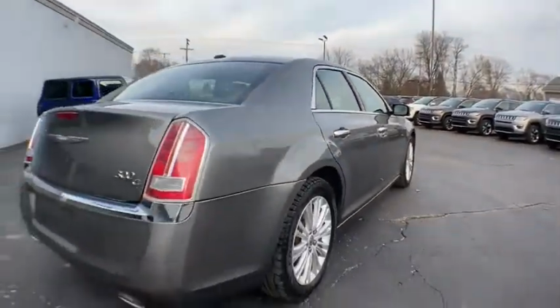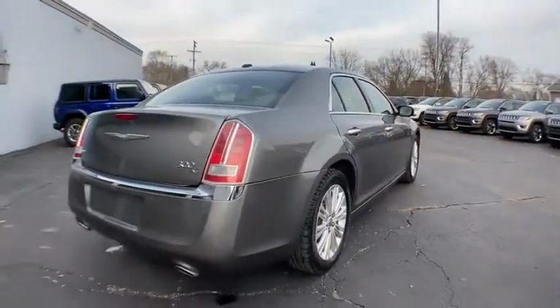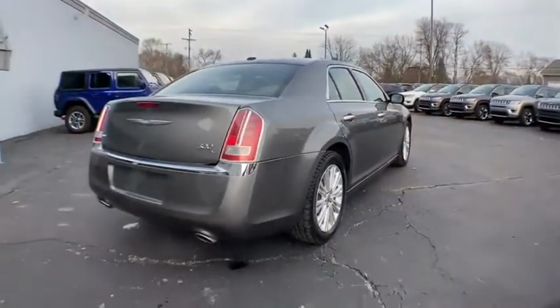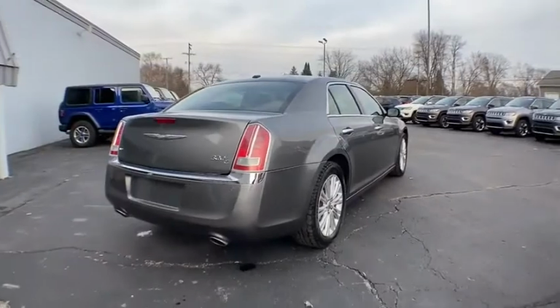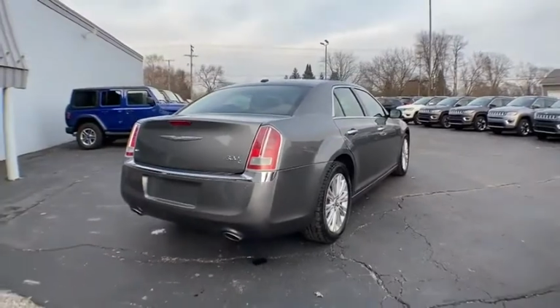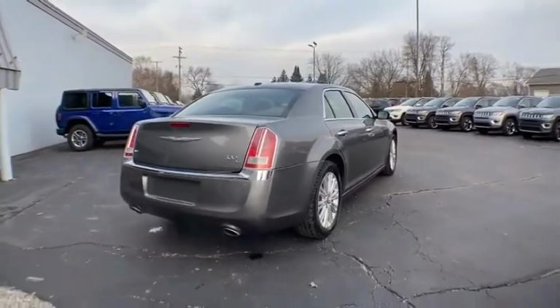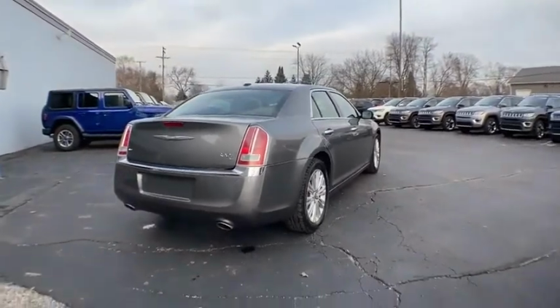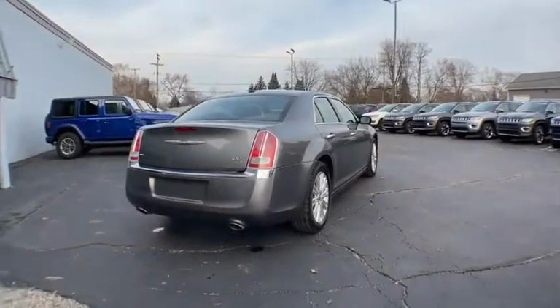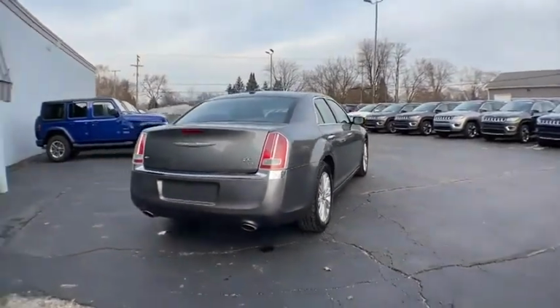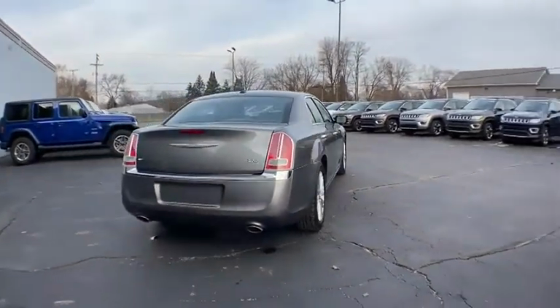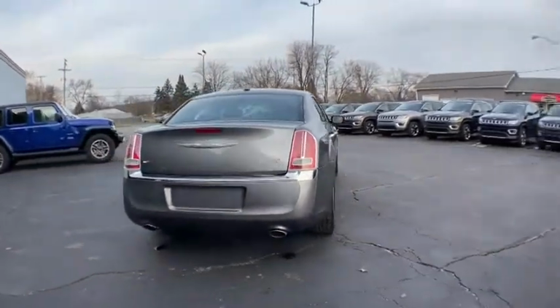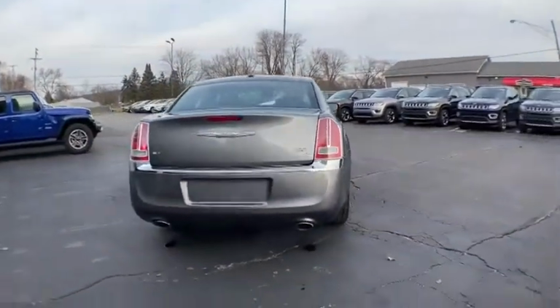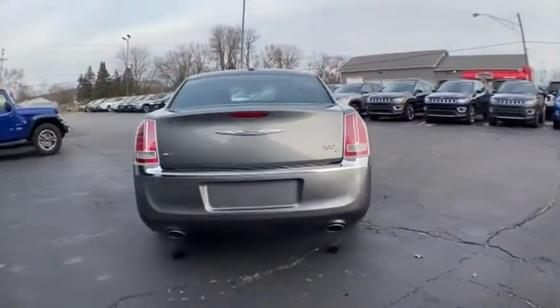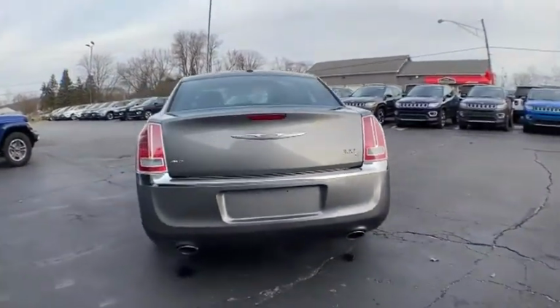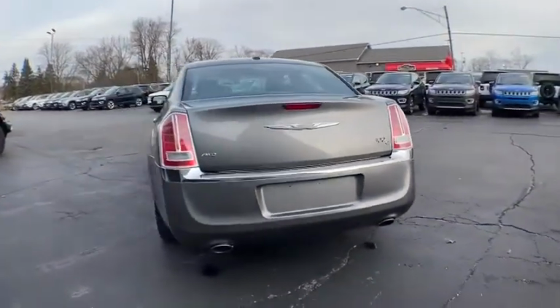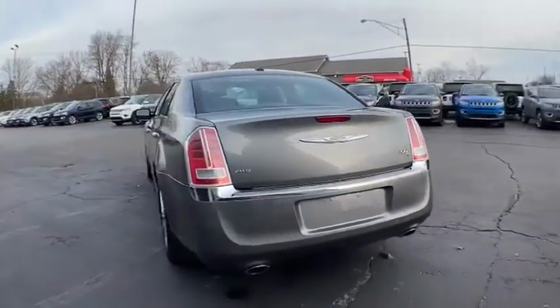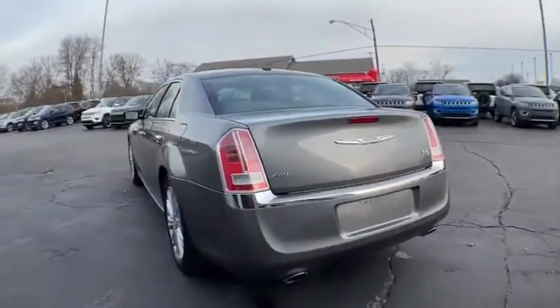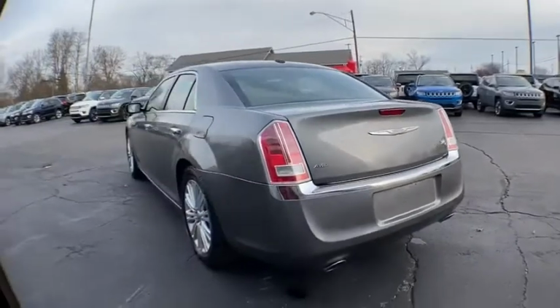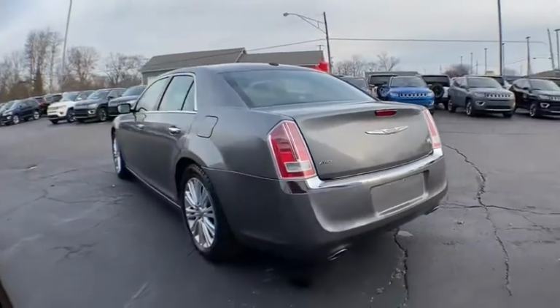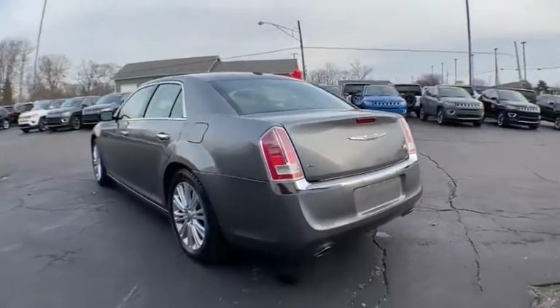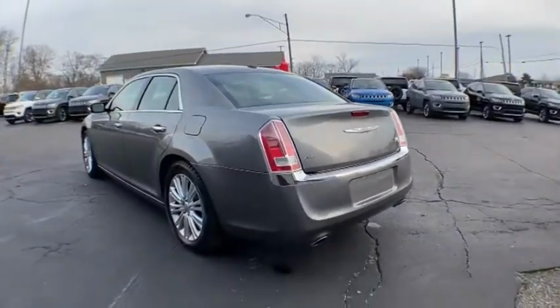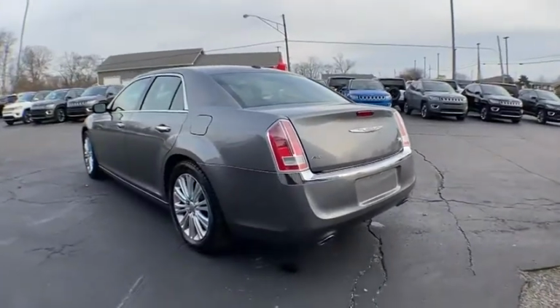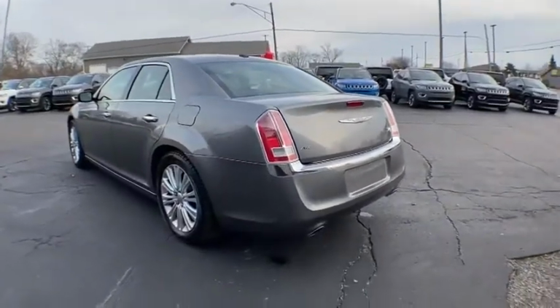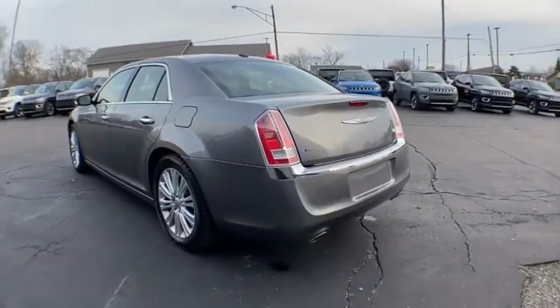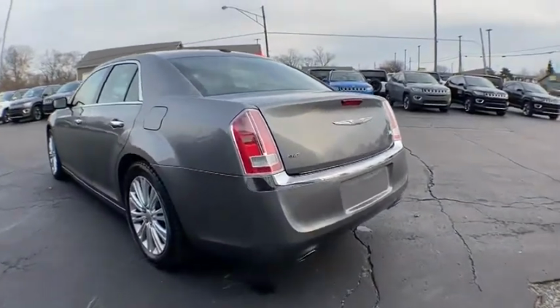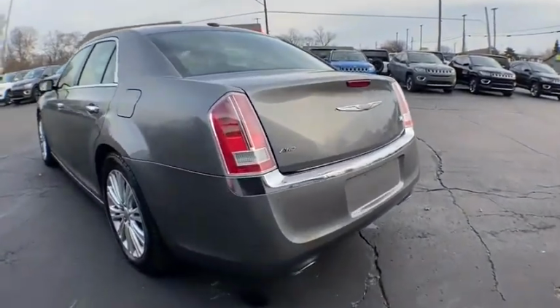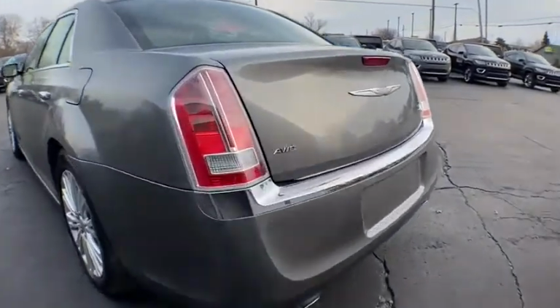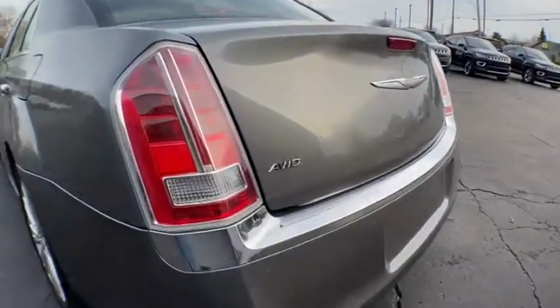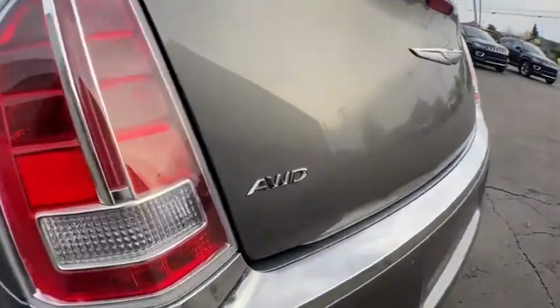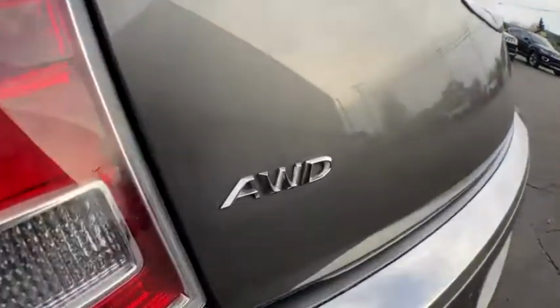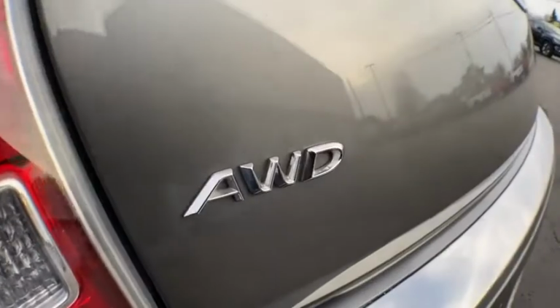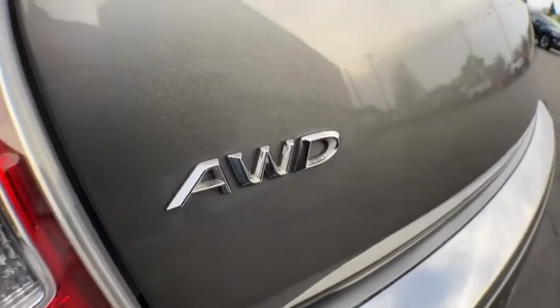This vehicle has less than 115,000 miles. Here are some of this vehicle's great options: keyless entry, all-wheel drive, navigation system, power passenger seat, stability control.